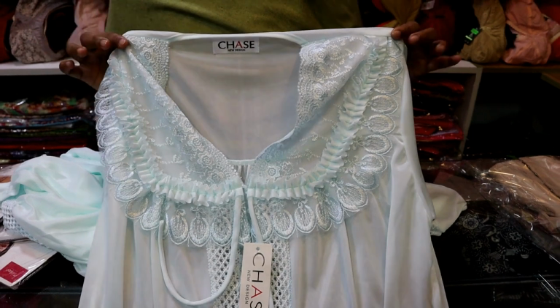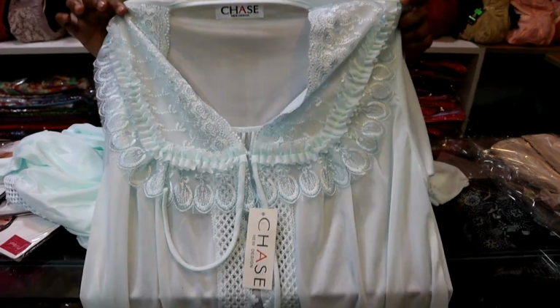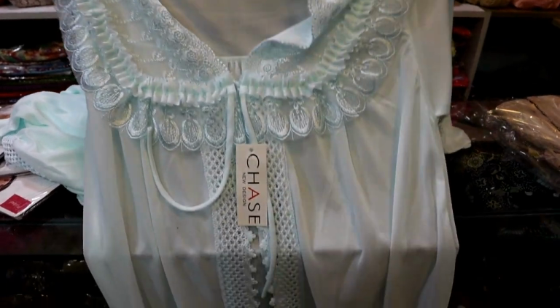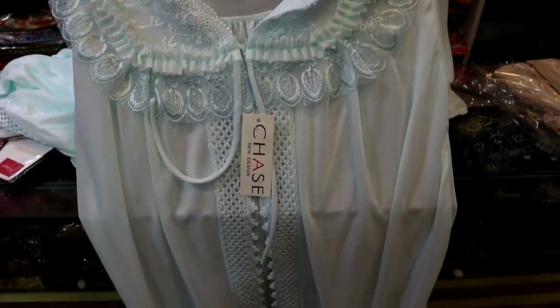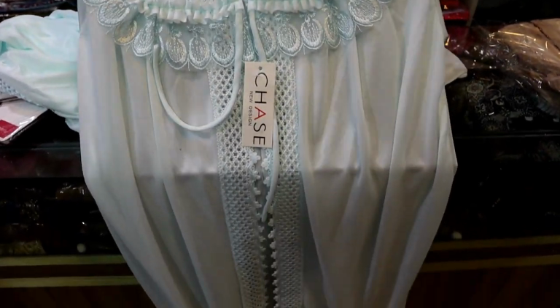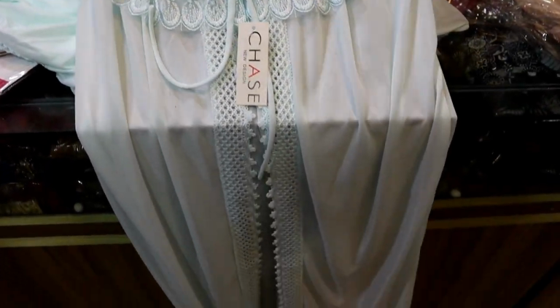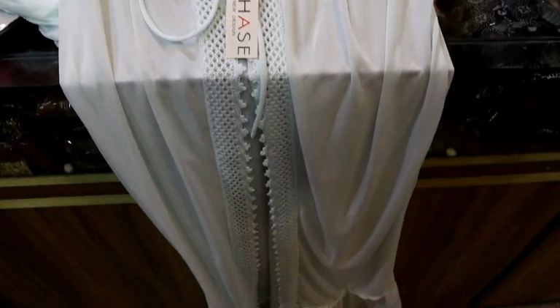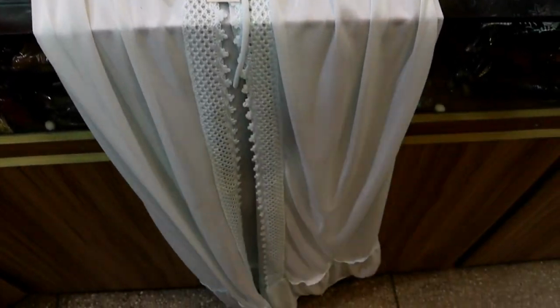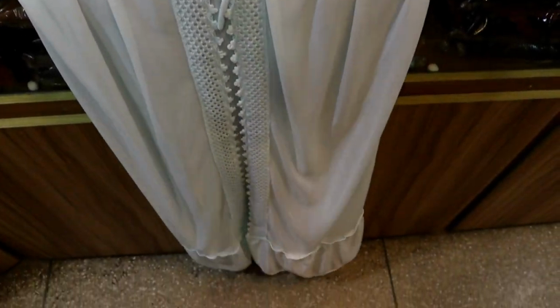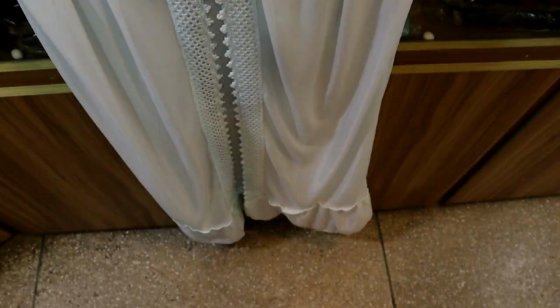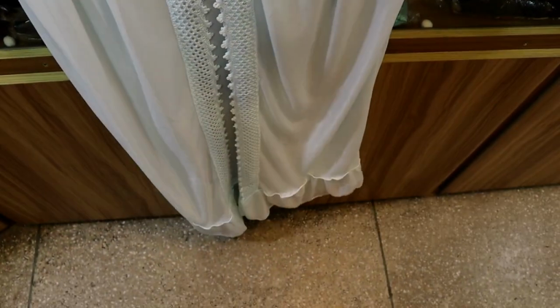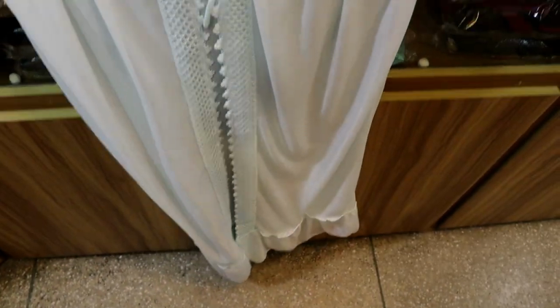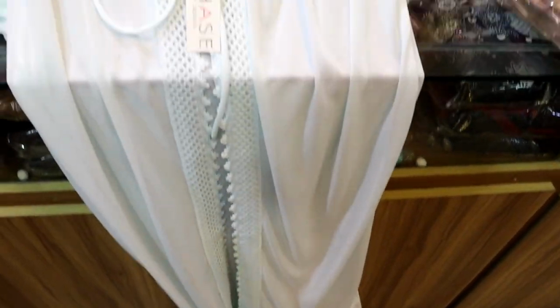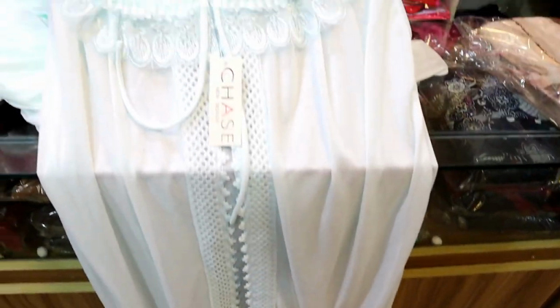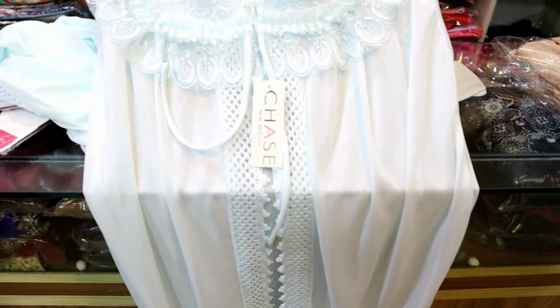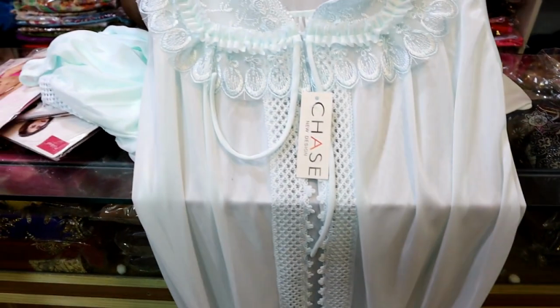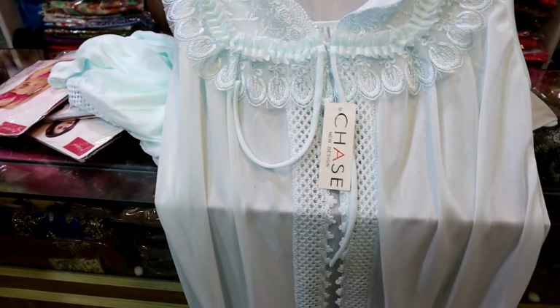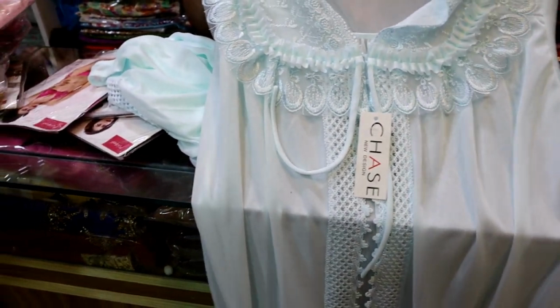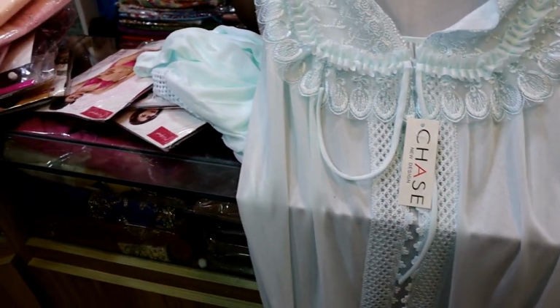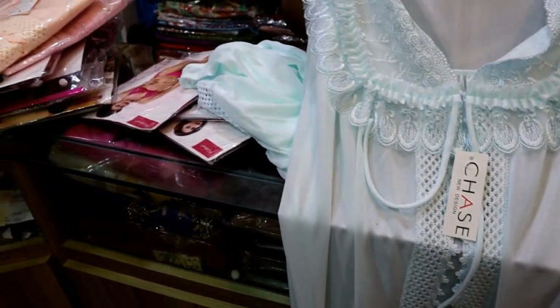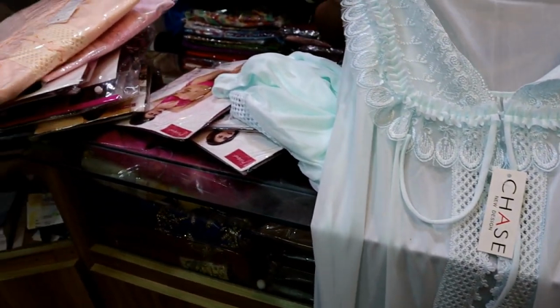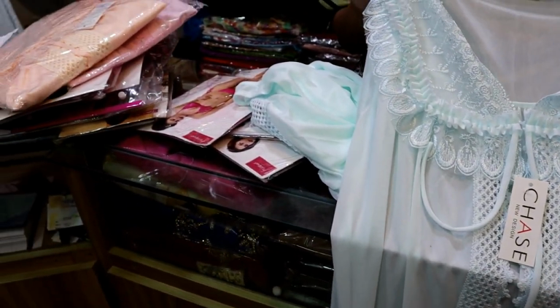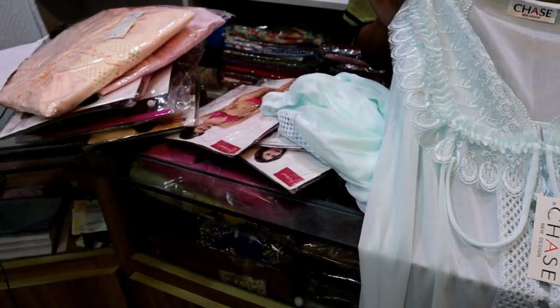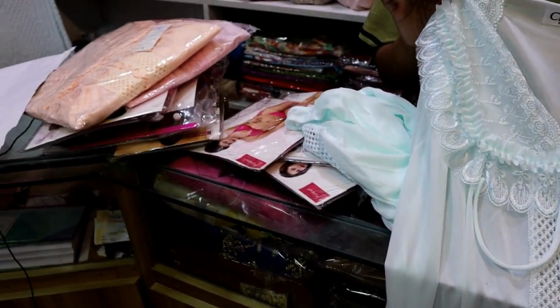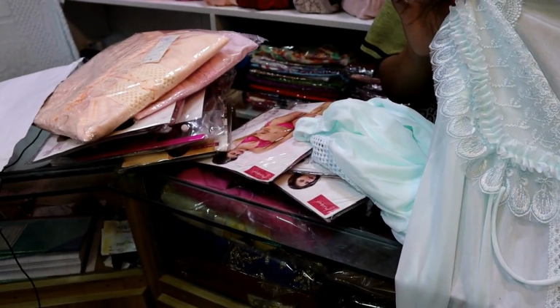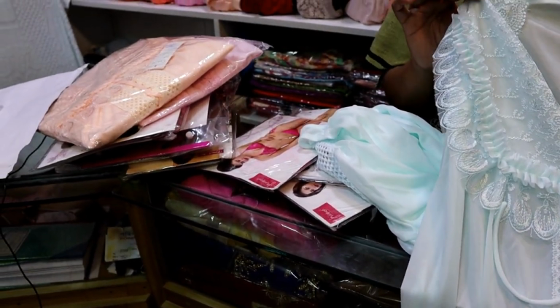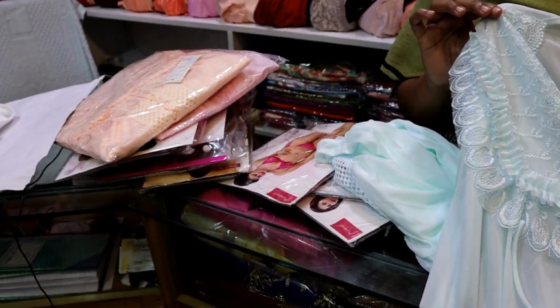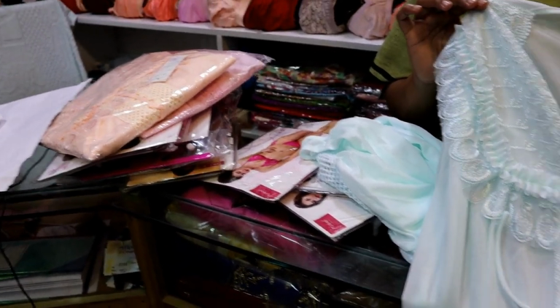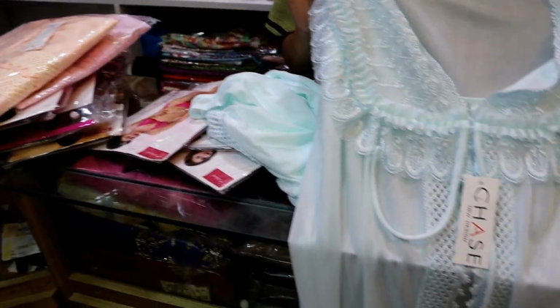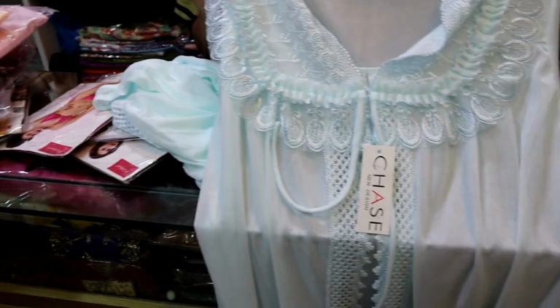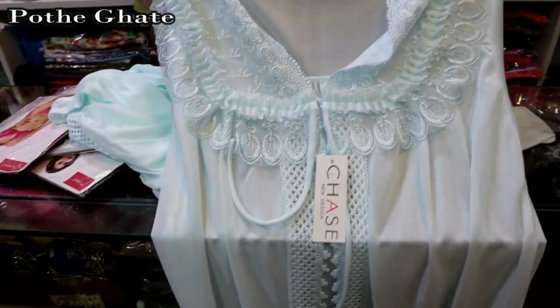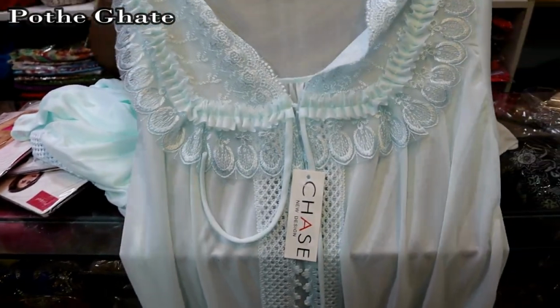Assalamualaikum guys, I am going to start my bedroom. Istanbulica Shopping Complex, 2nd floor, 3rd floor. The bedroom is called New Ament Salt.